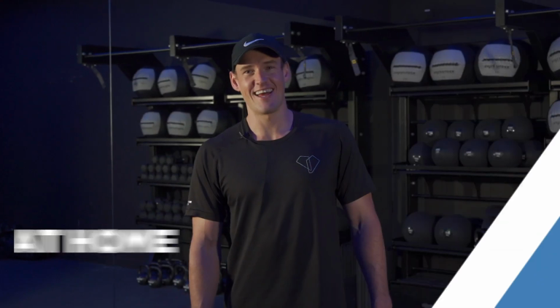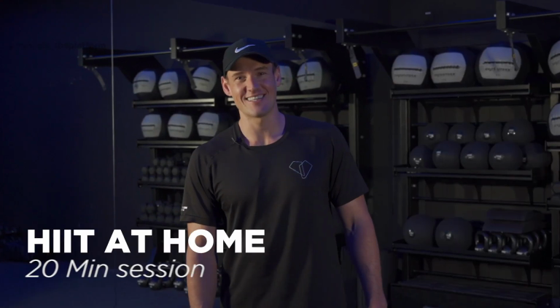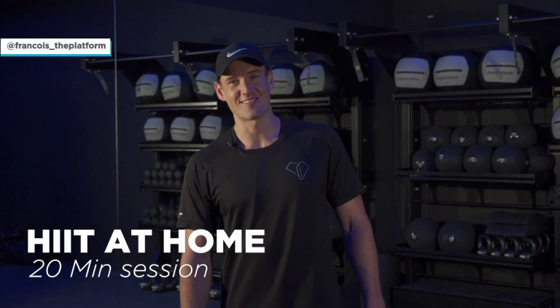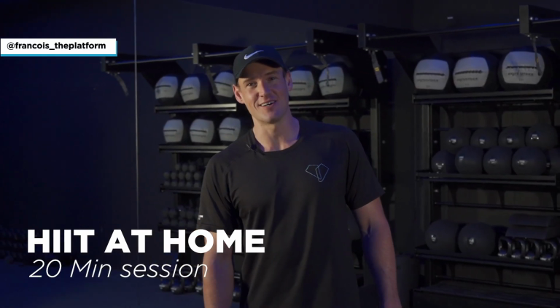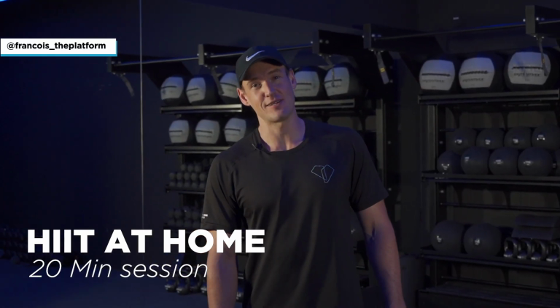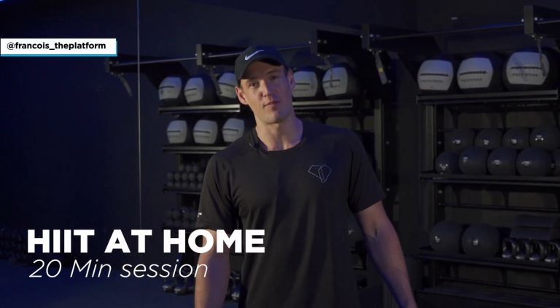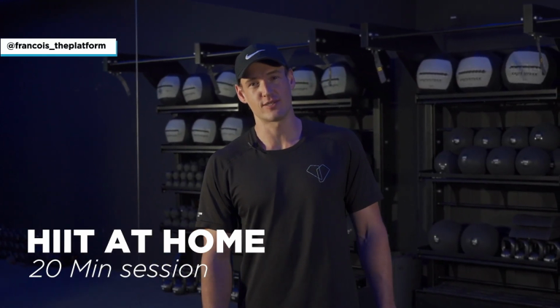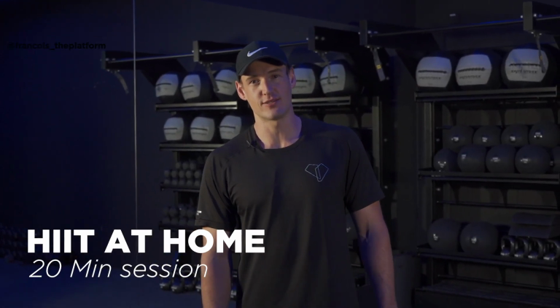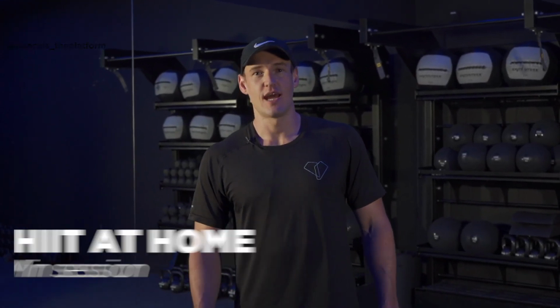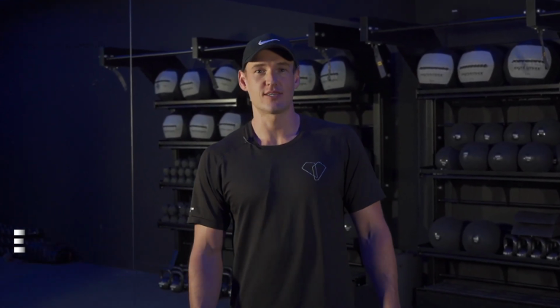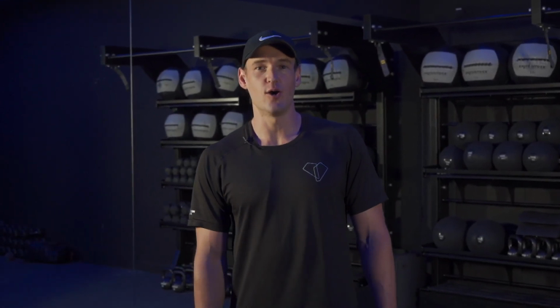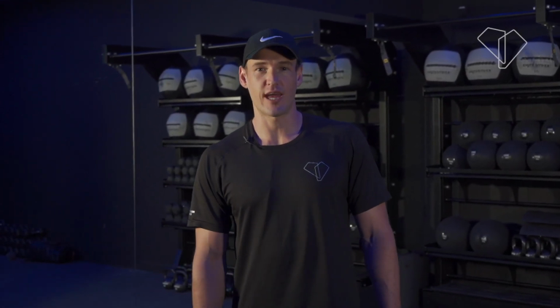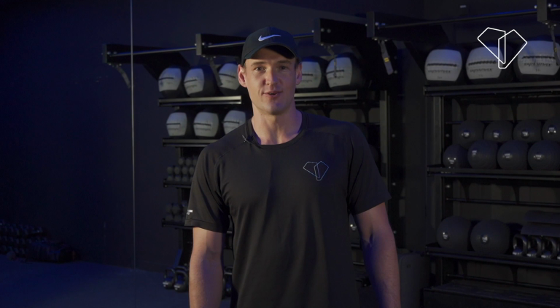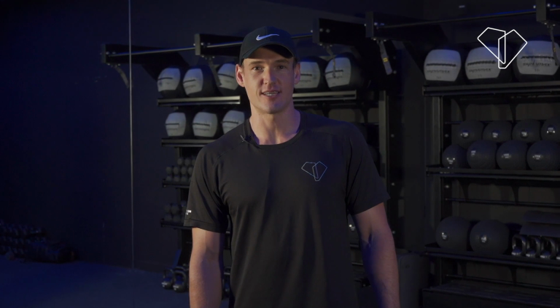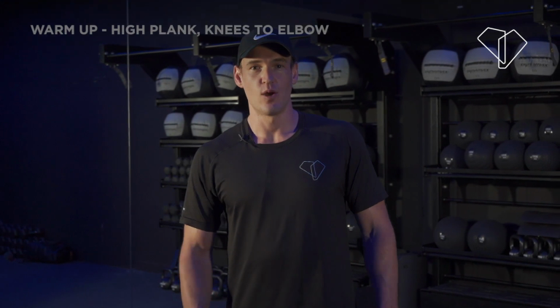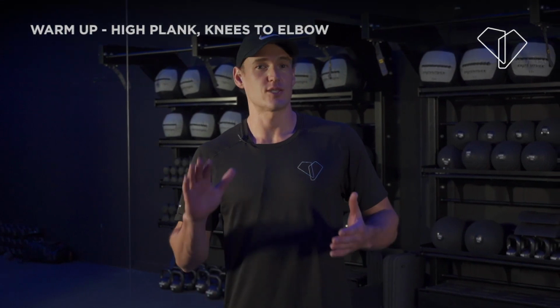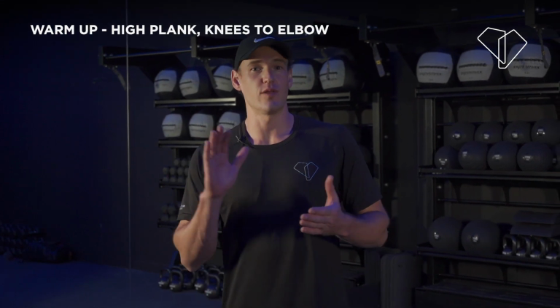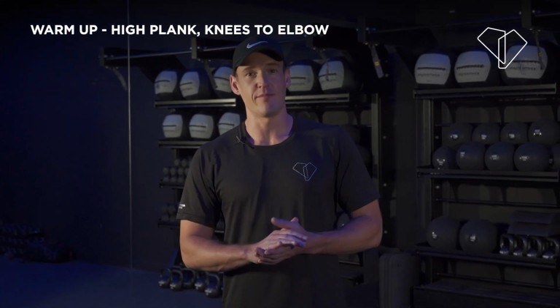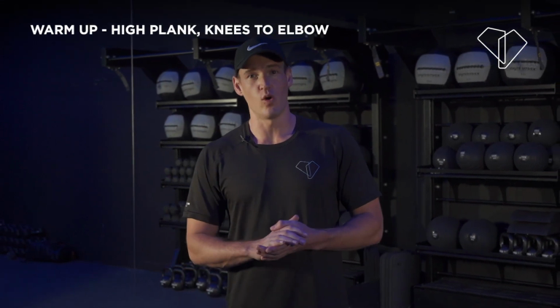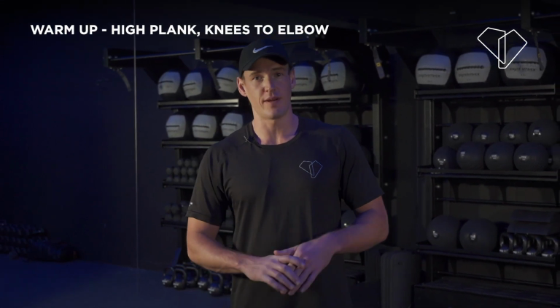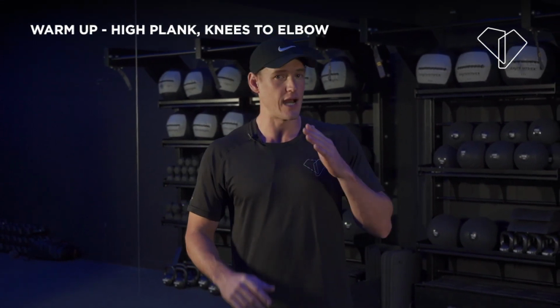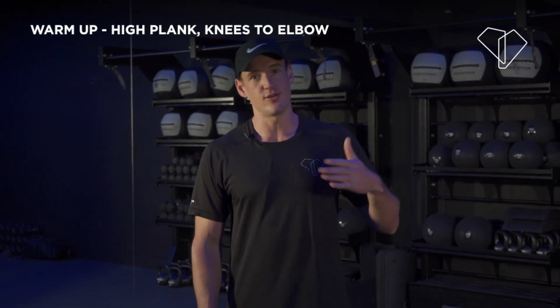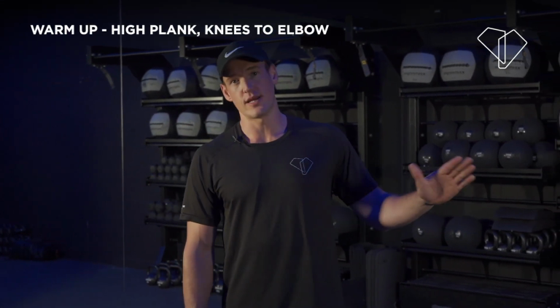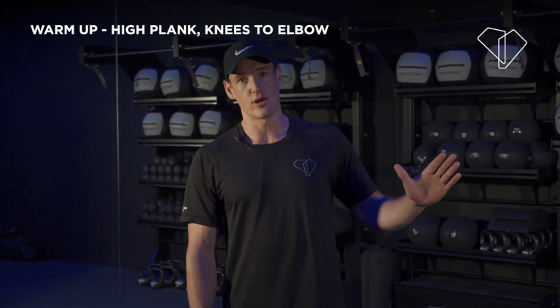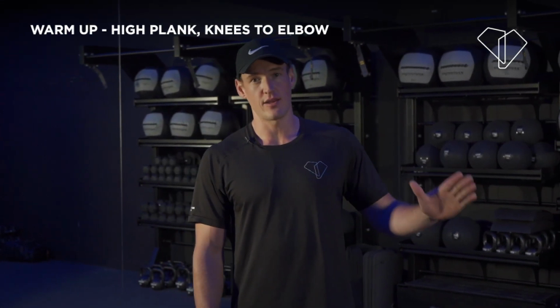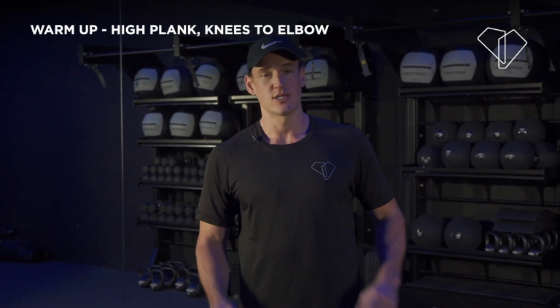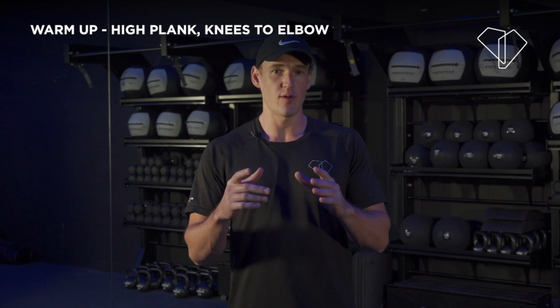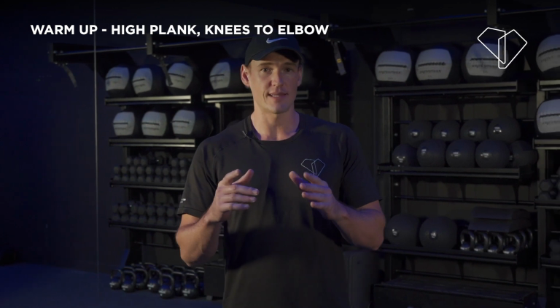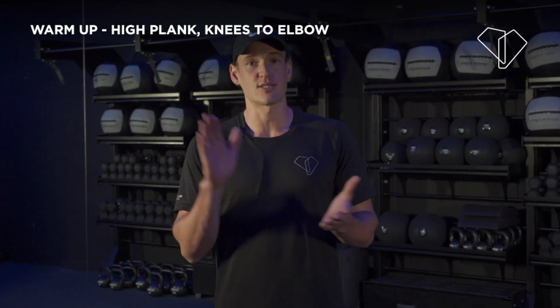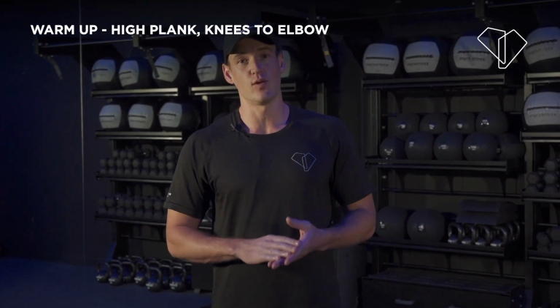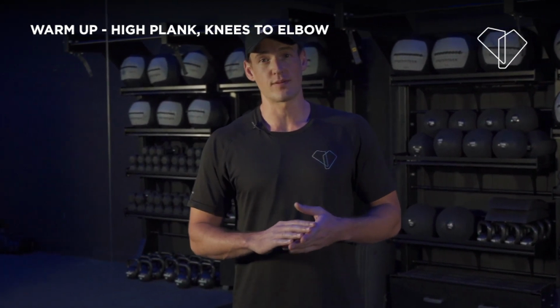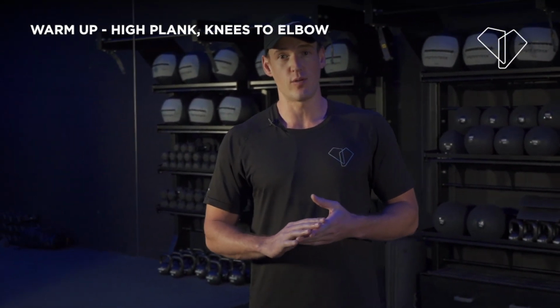Hey guys, my name is Francois, coming to you from the Platform Studios and this is our home workout series. We're going to start off with a 5 minute warm up and then I'll guide you through the rest of the workout. So grab your mat and let's start off with a warm up straight away.